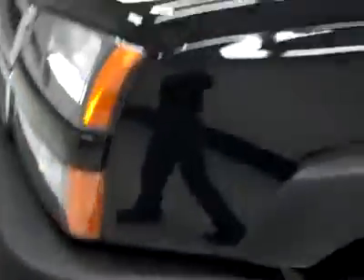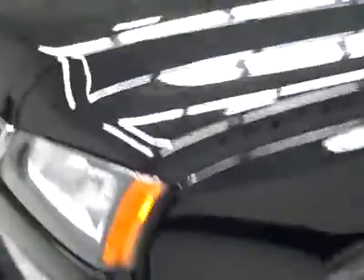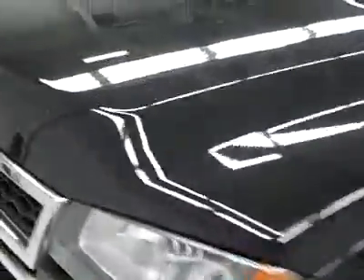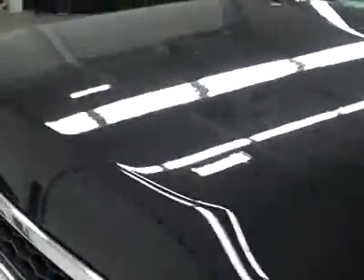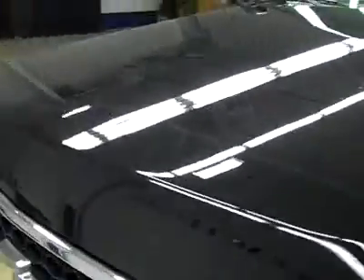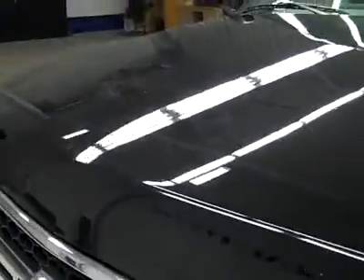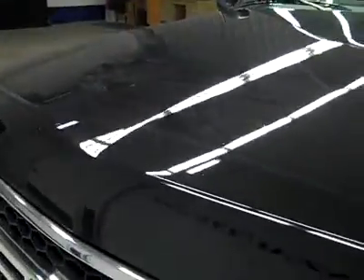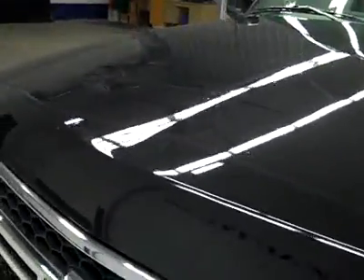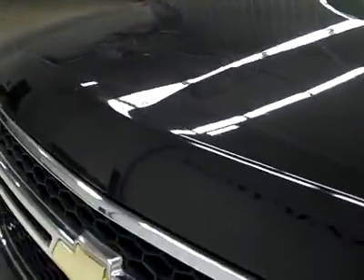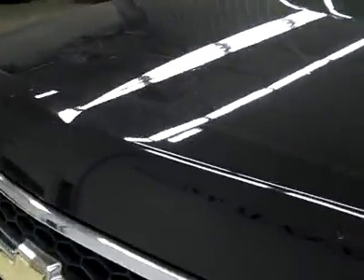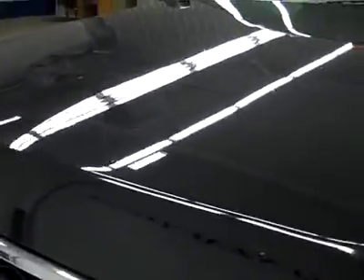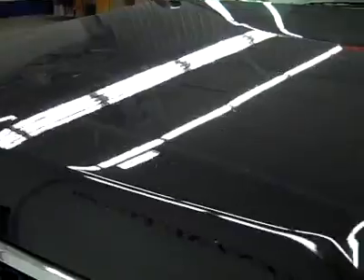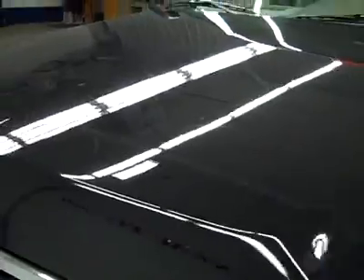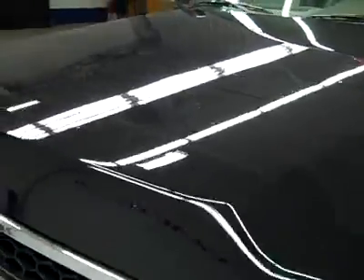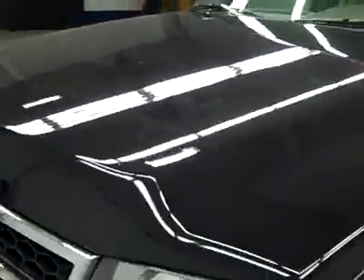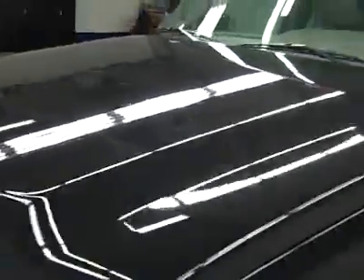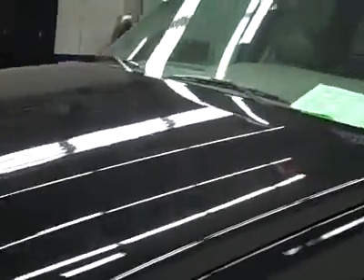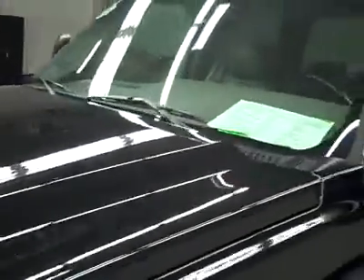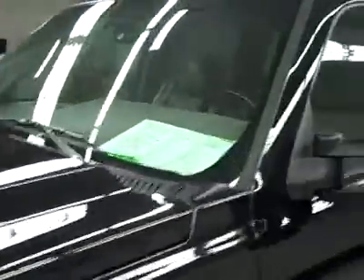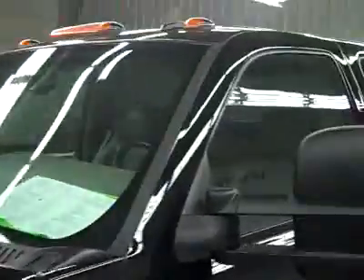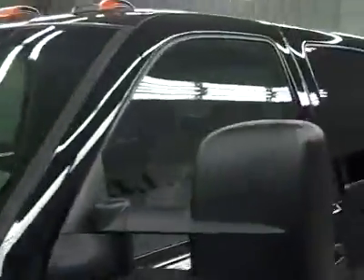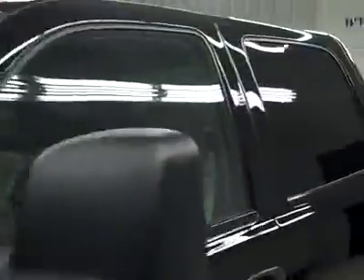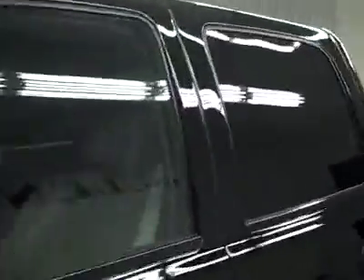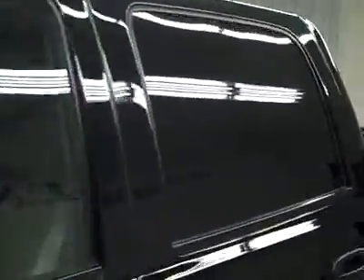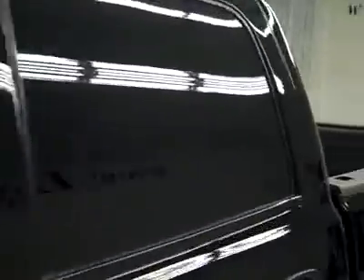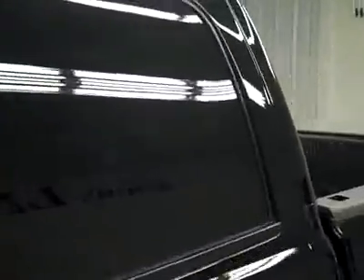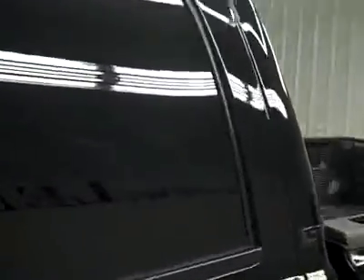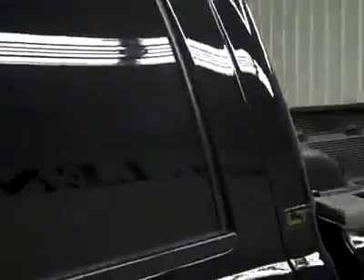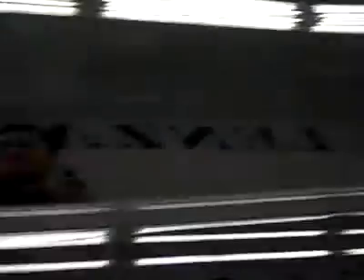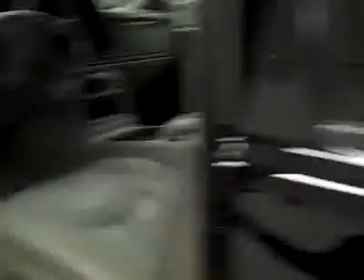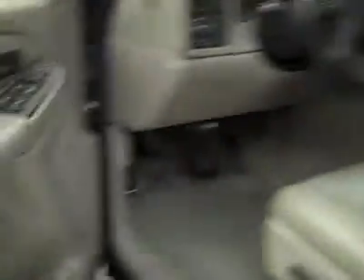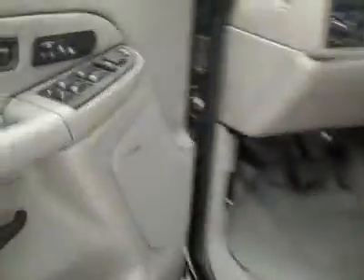The hood's nice and clean too — a couple of little rock chips maybe, some touch-up spots, nothing out of the ordinary. Vehicle's in excellent shape.